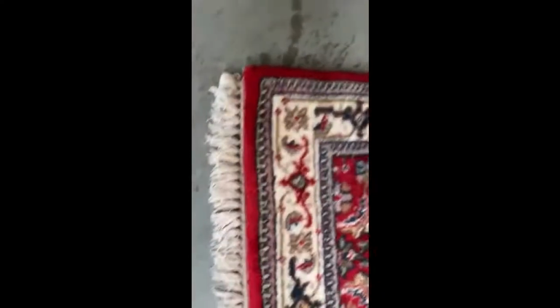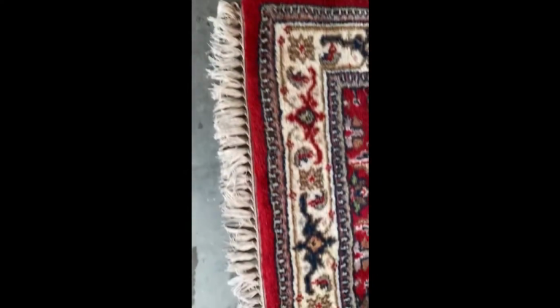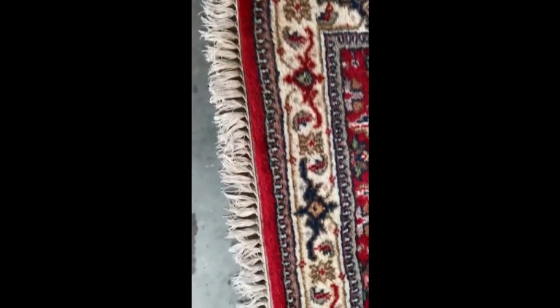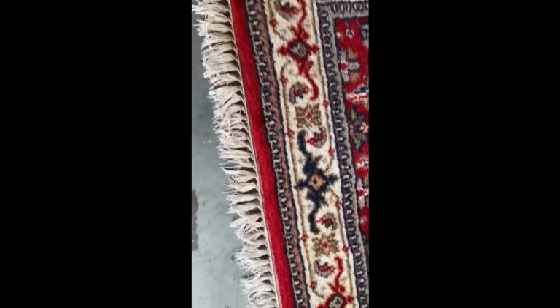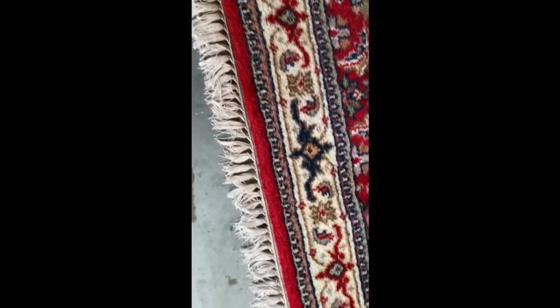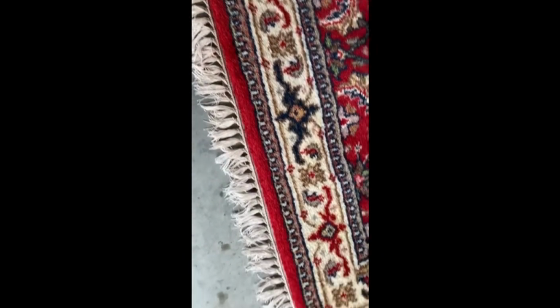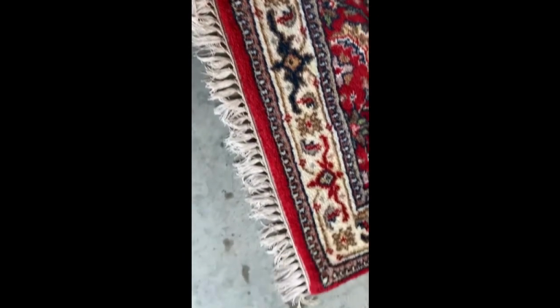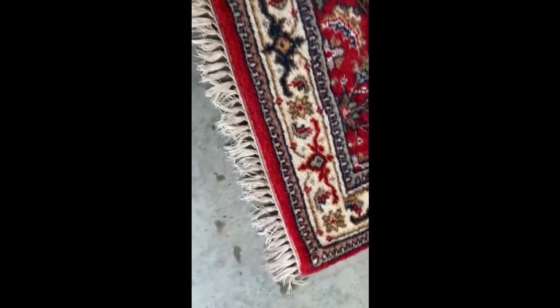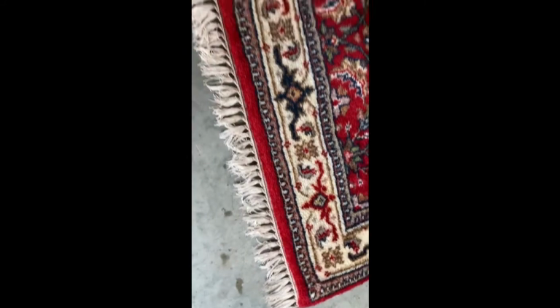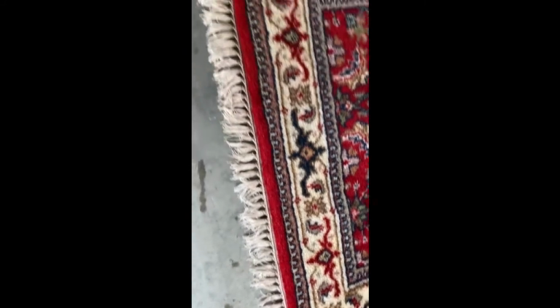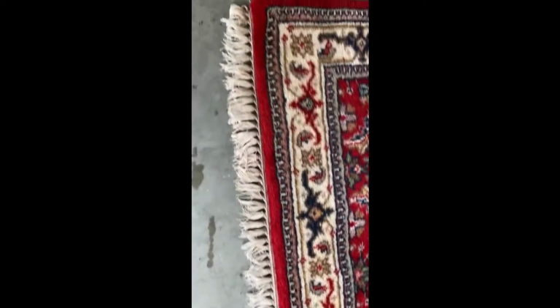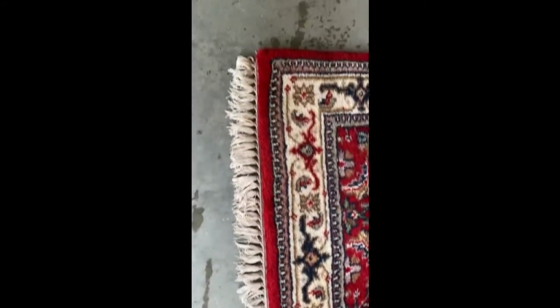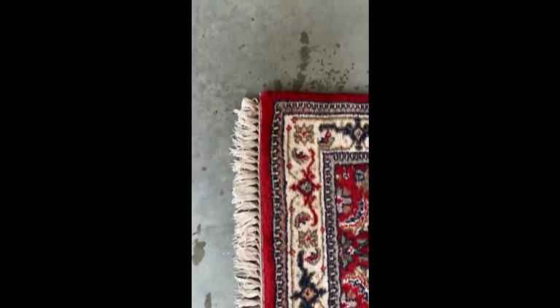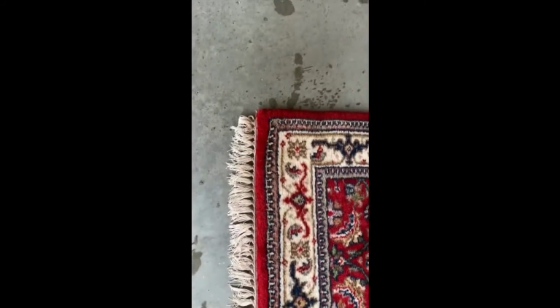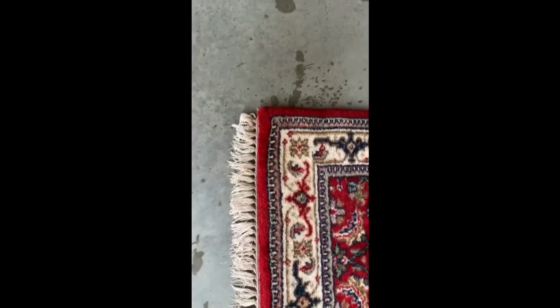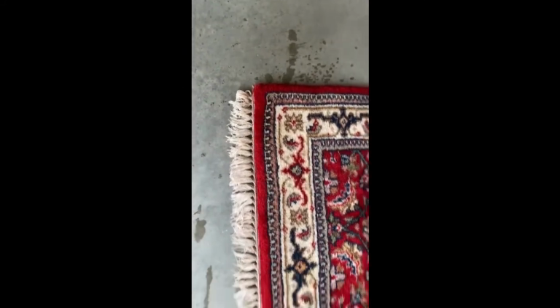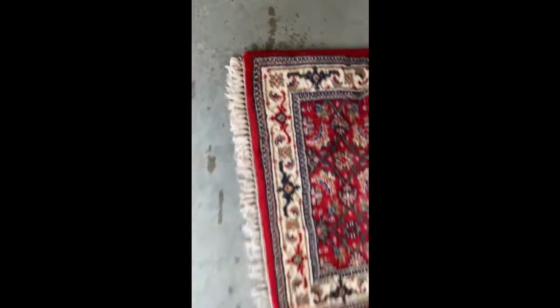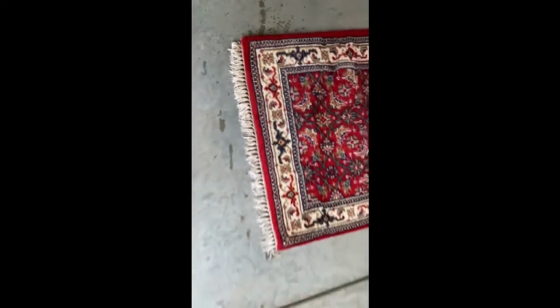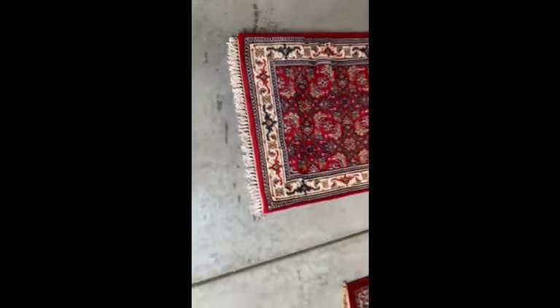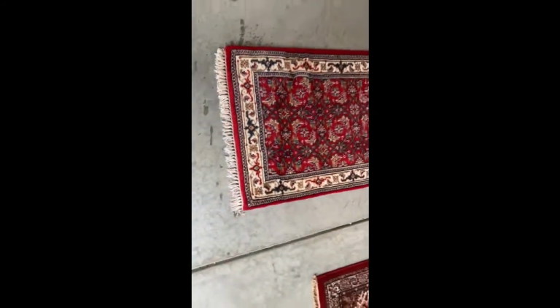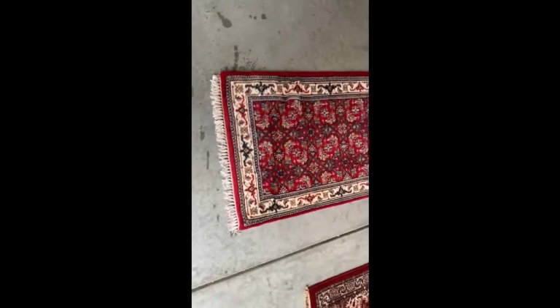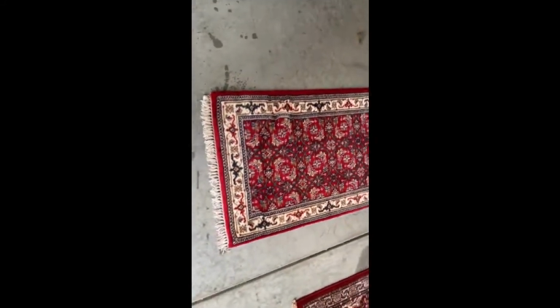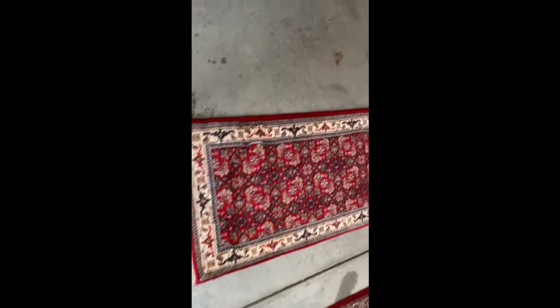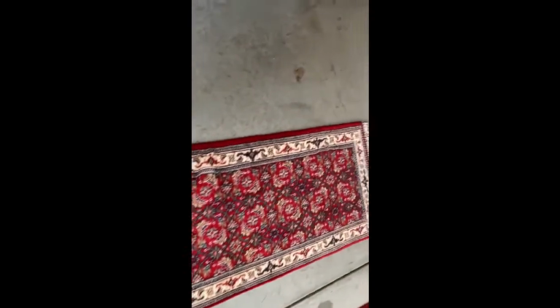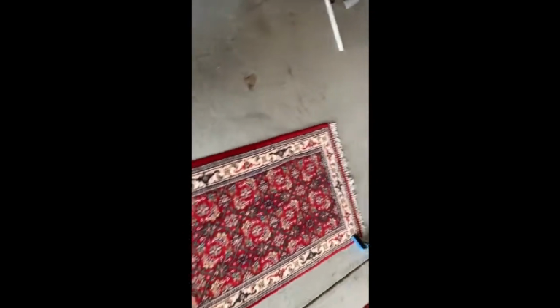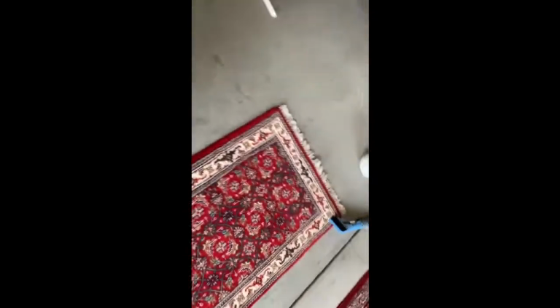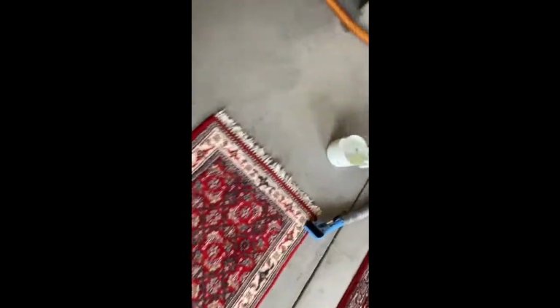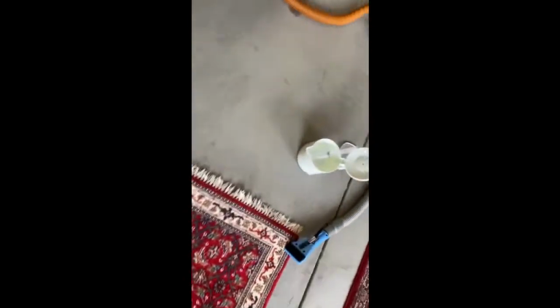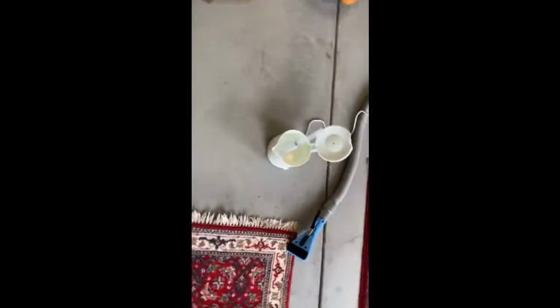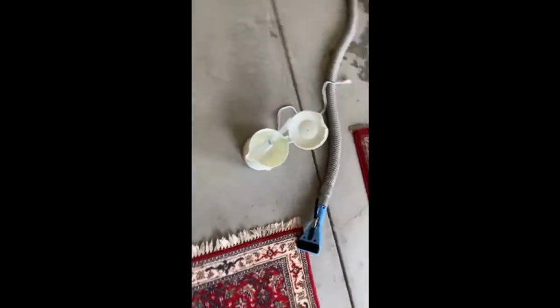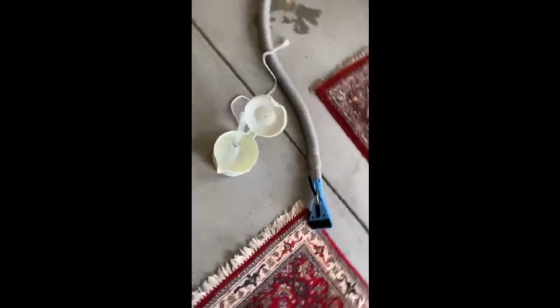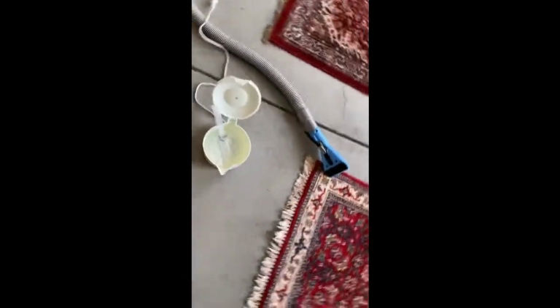We got all the red bleed out of this one and we'll get some air on that. We did many, many dry passes on that too. So we're going to hit this side now.